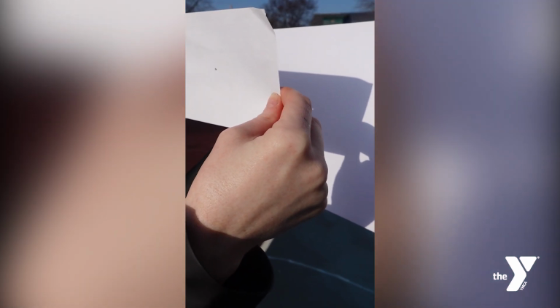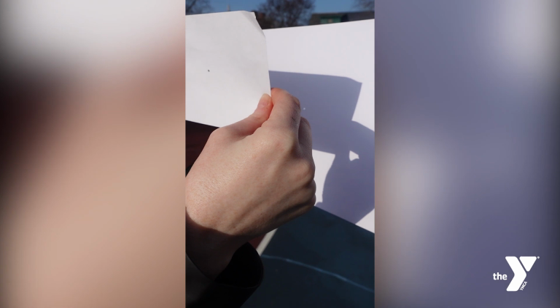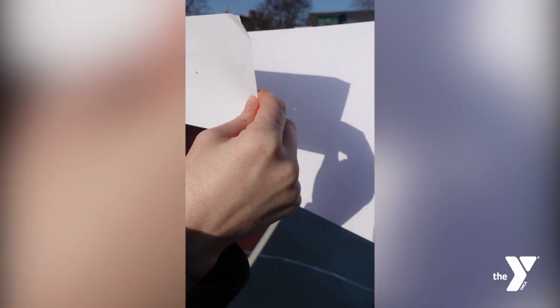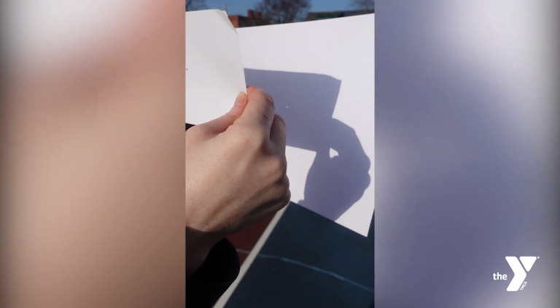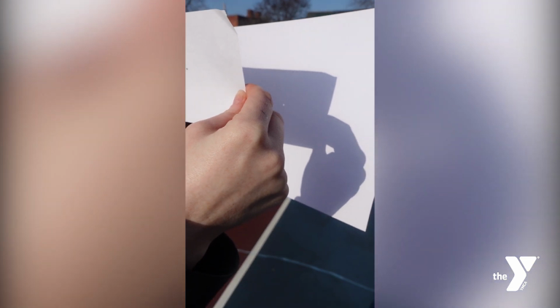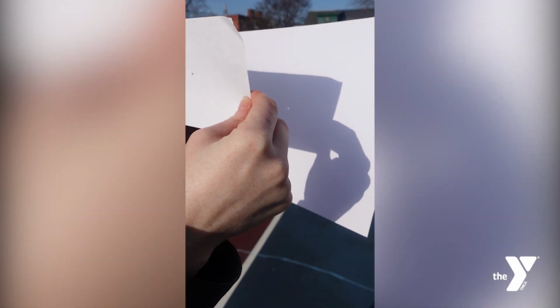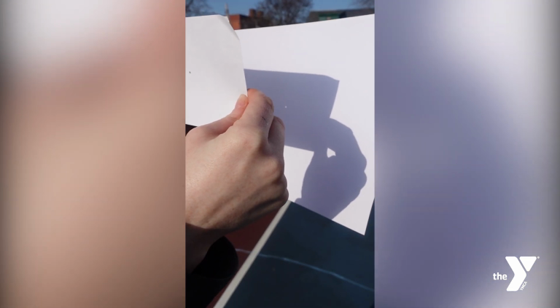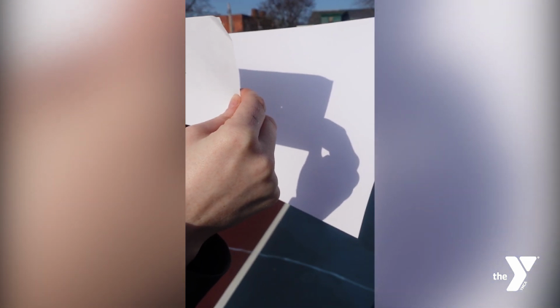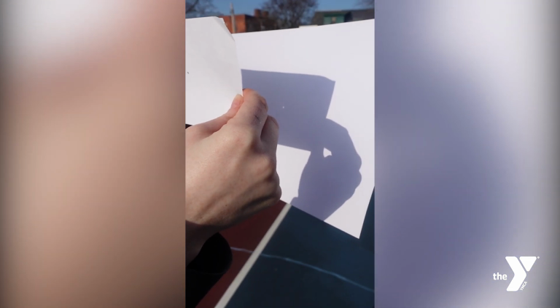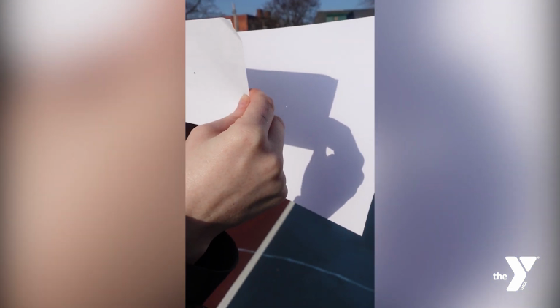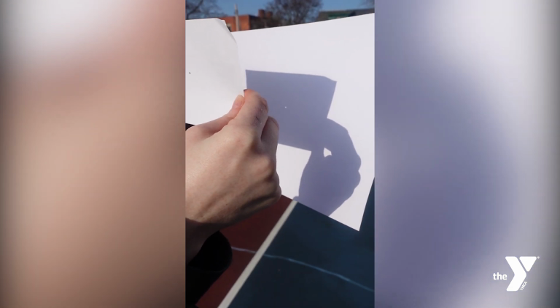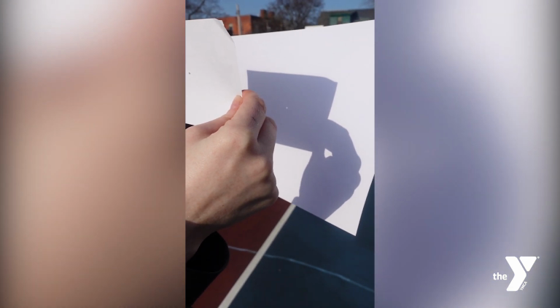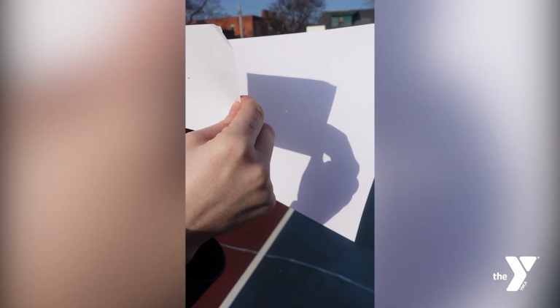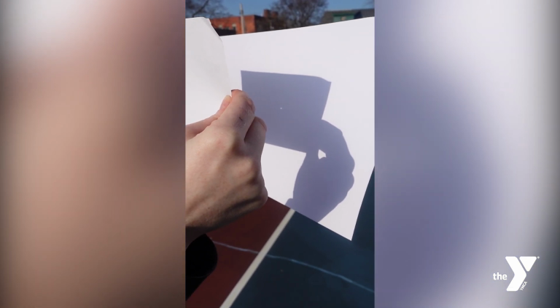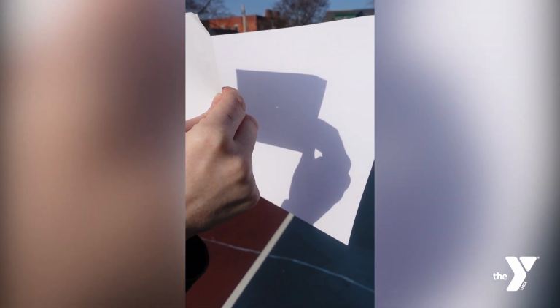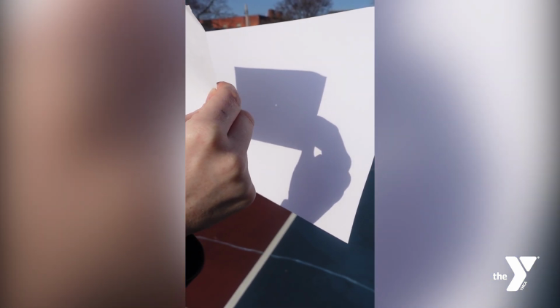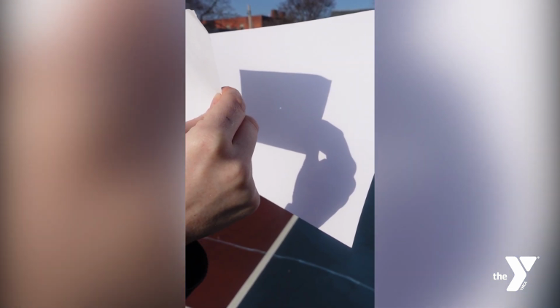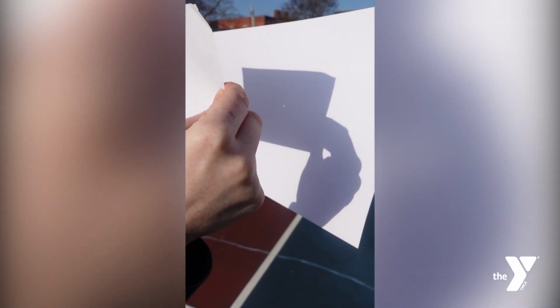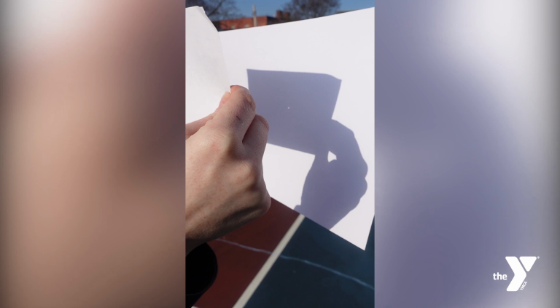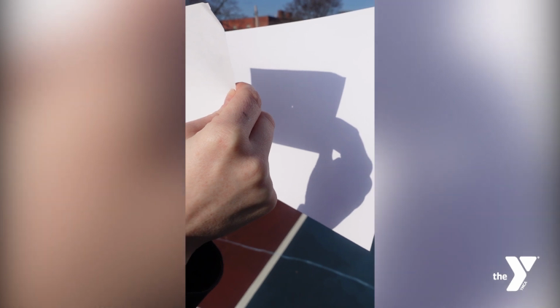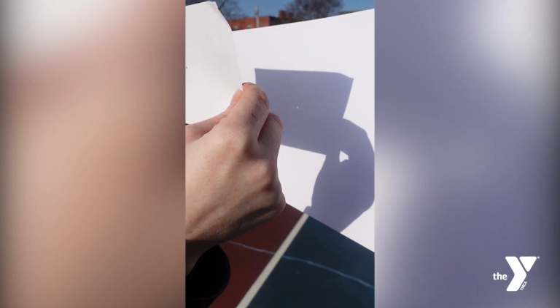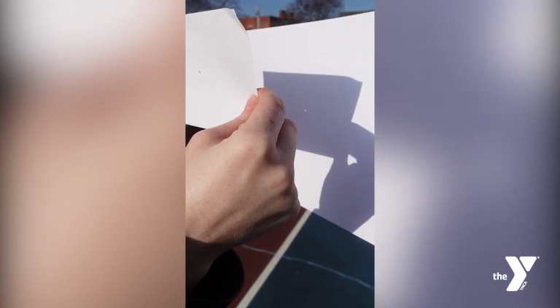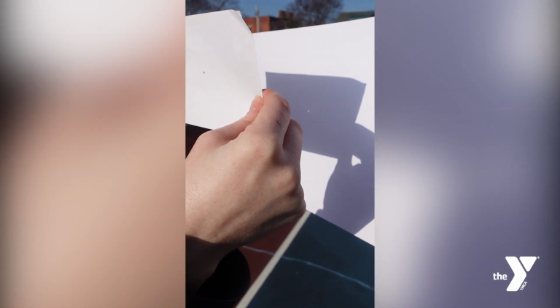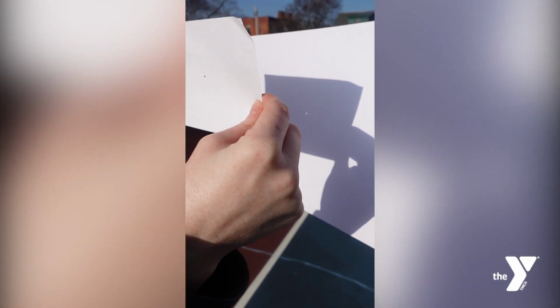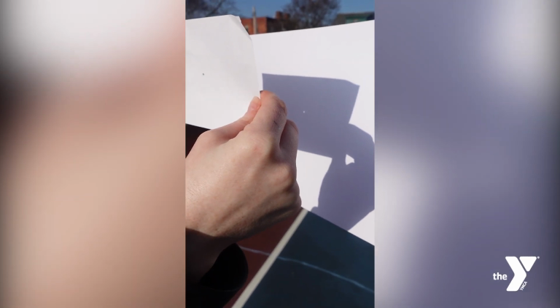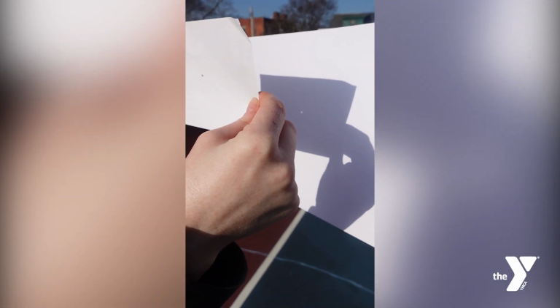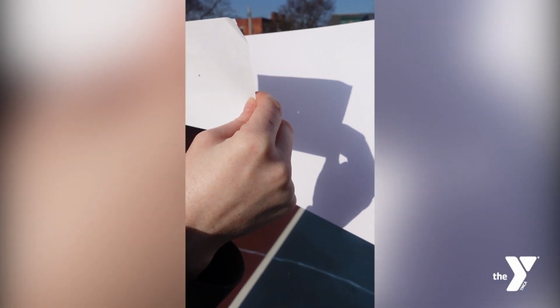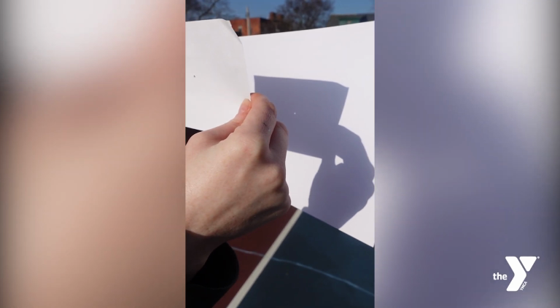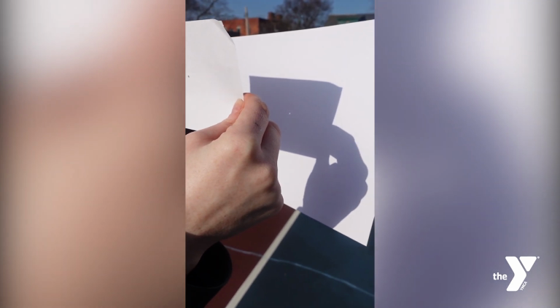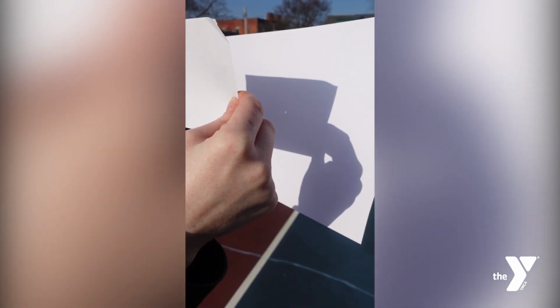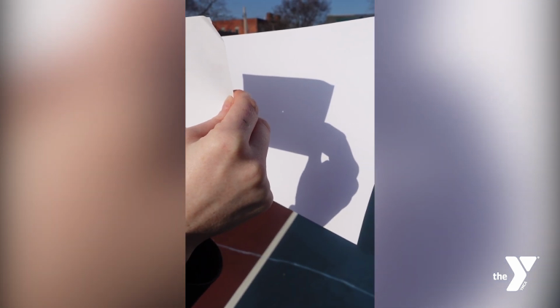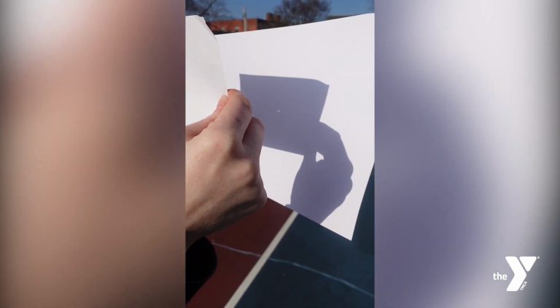Look at the second card. You should see a small circle on it. The circle is actually an image of the sun. Your pinhole projector has projected it right onto your second card.